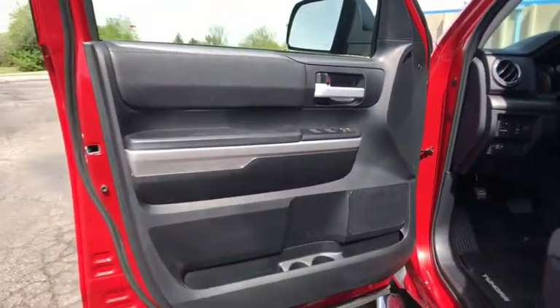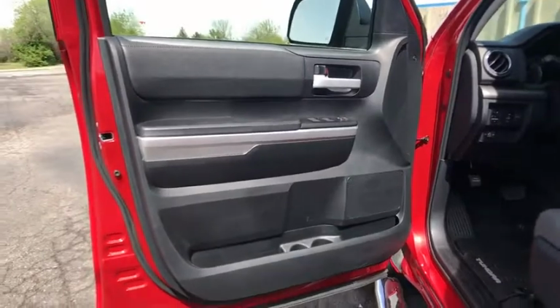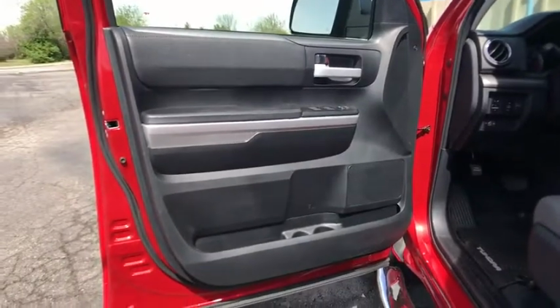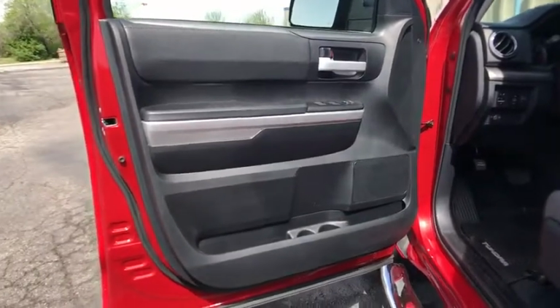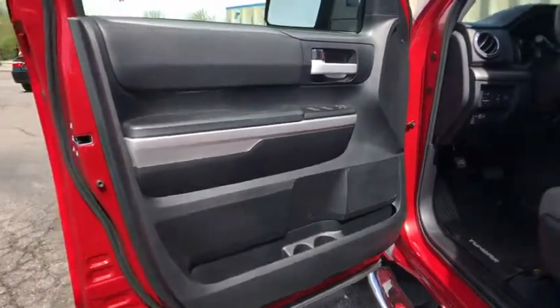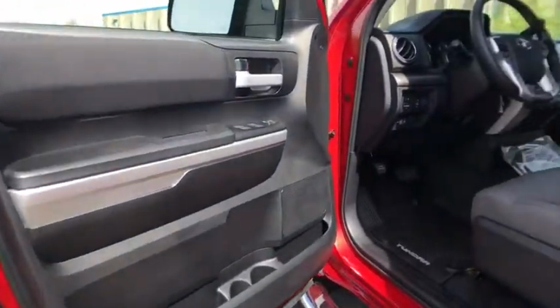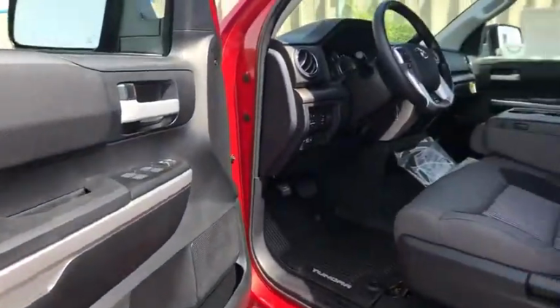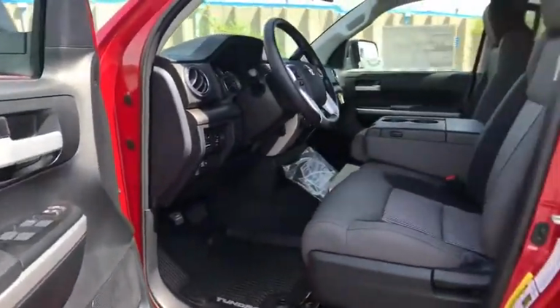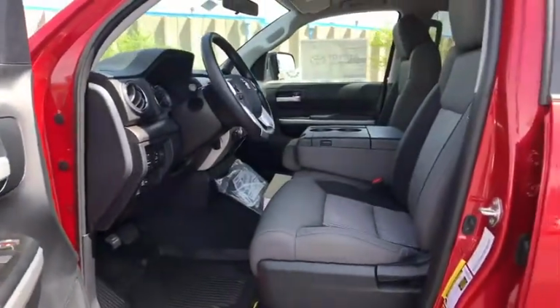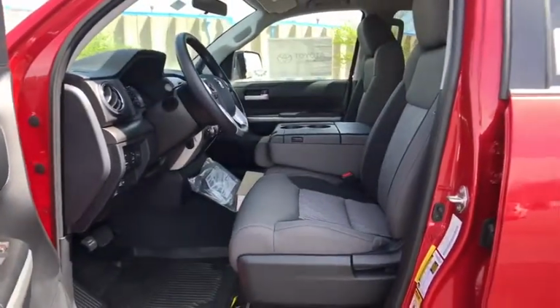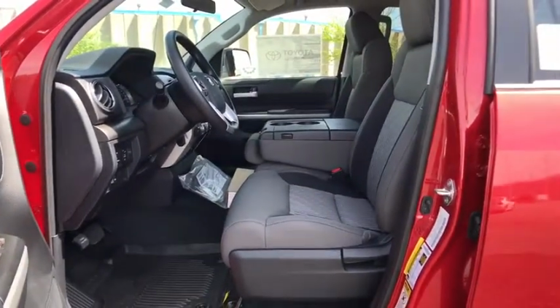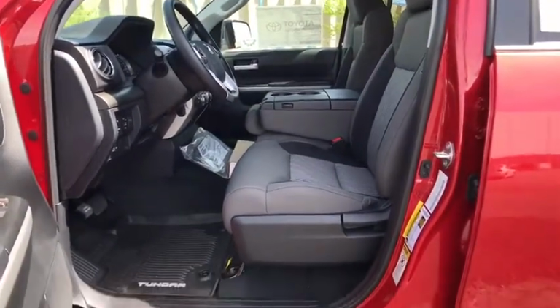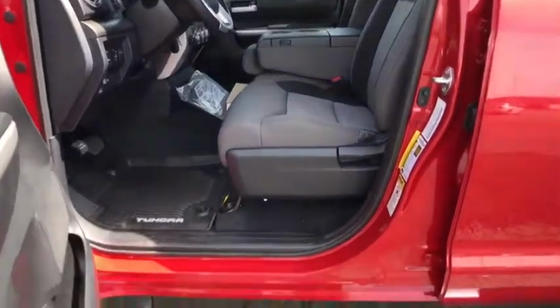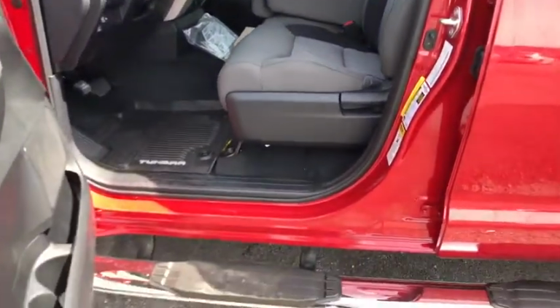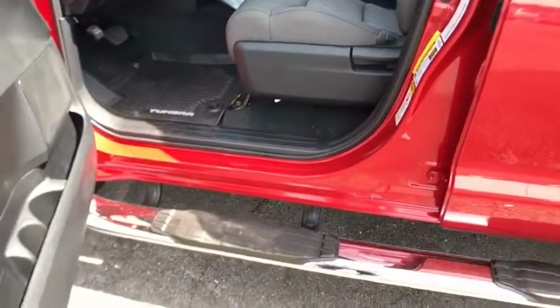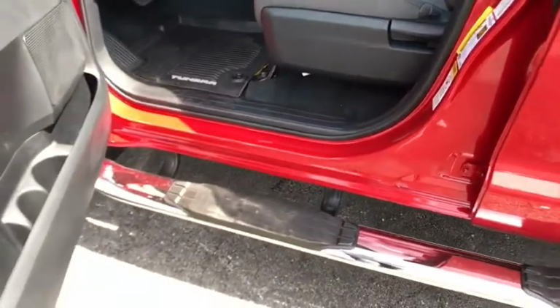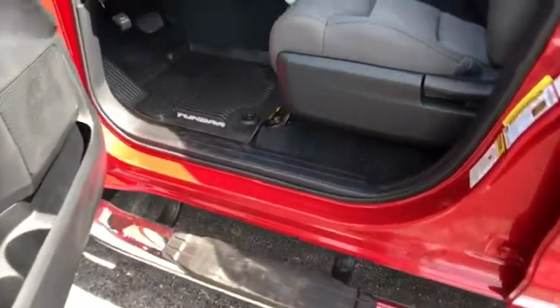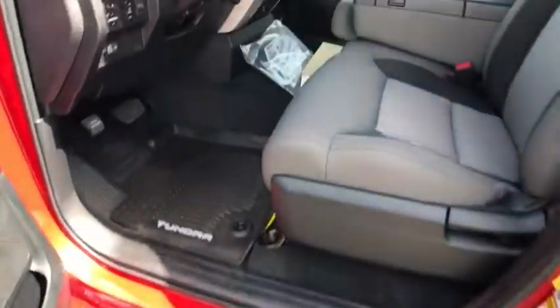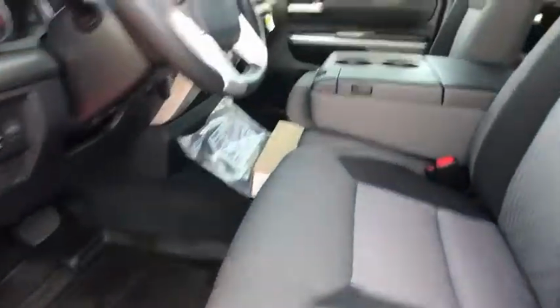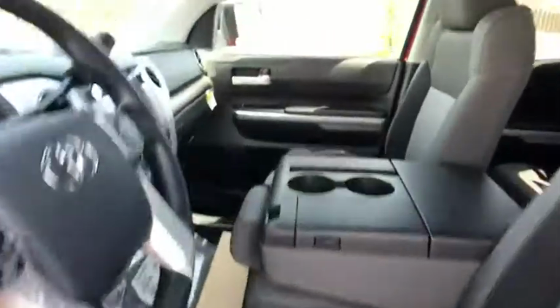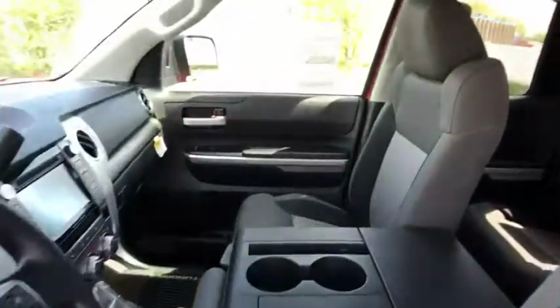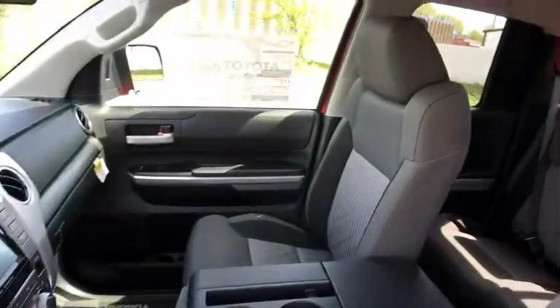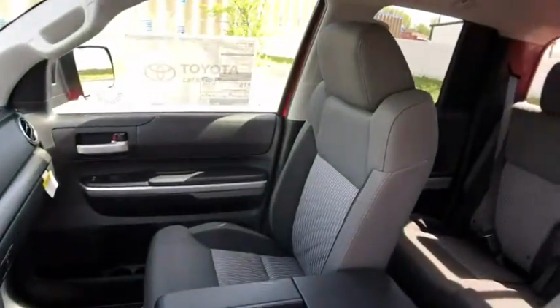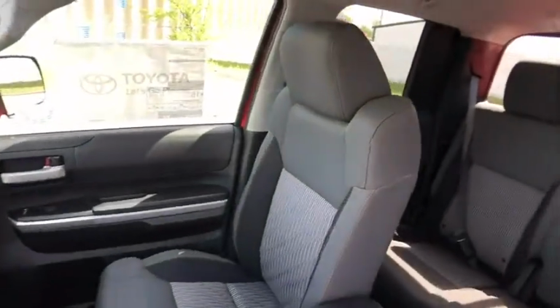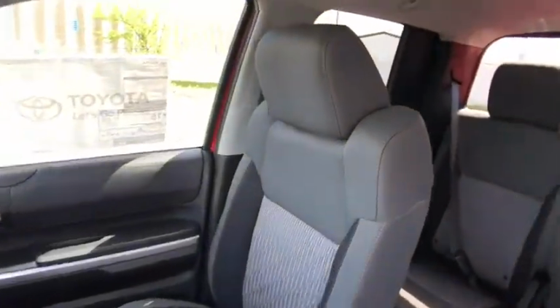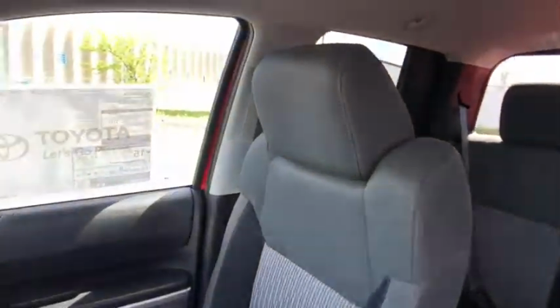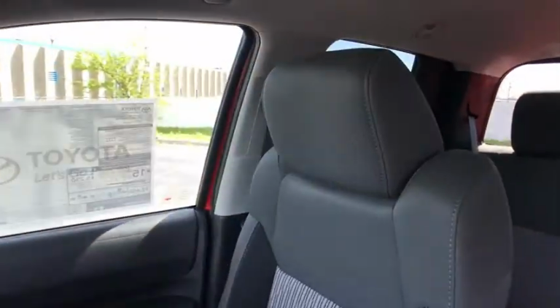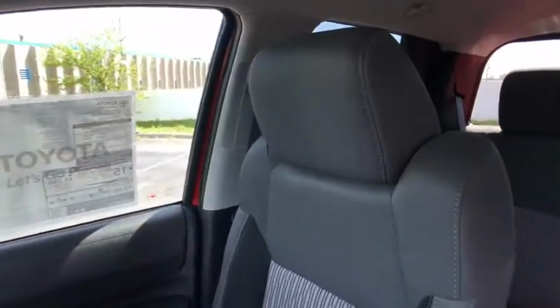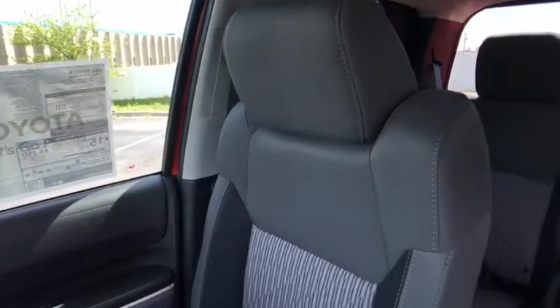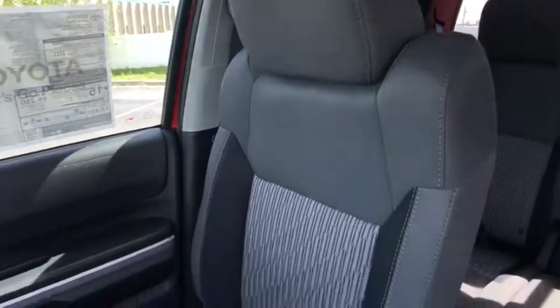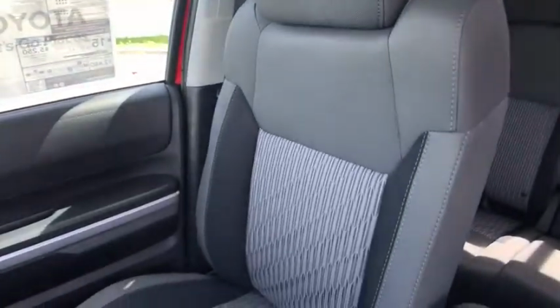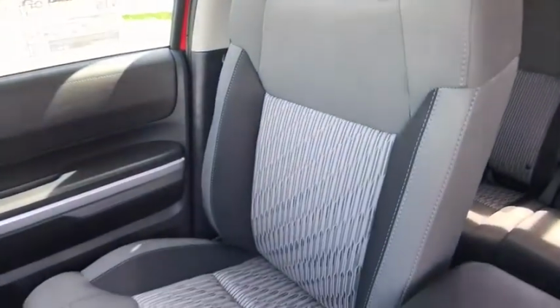Remote keyless entry, brake assist, panic alarm, driver vanity mirror, tilt steering wheel, front reading lamps, passenger vanity mirror. Drive away with a great deal on this vehicle. Call or stop in today.